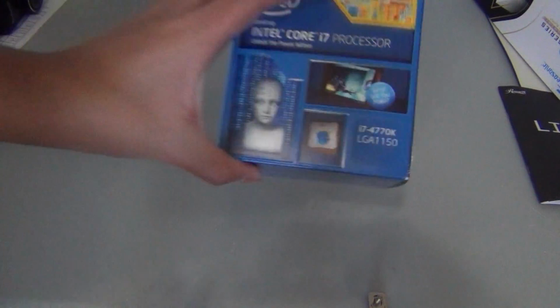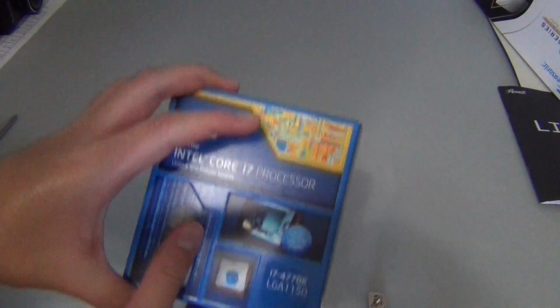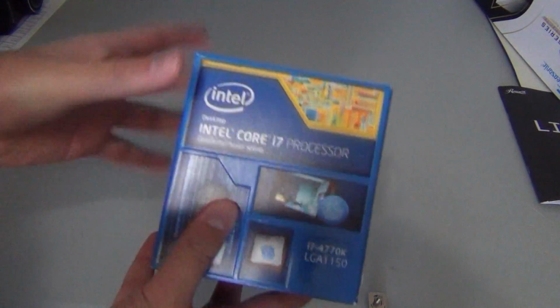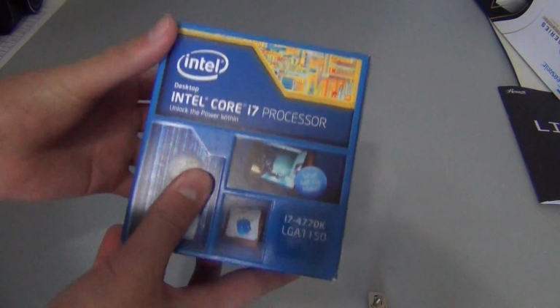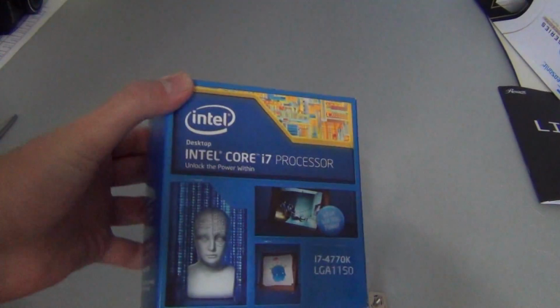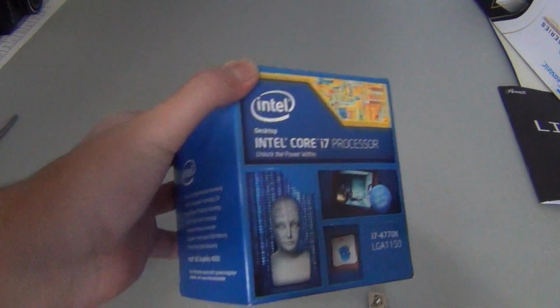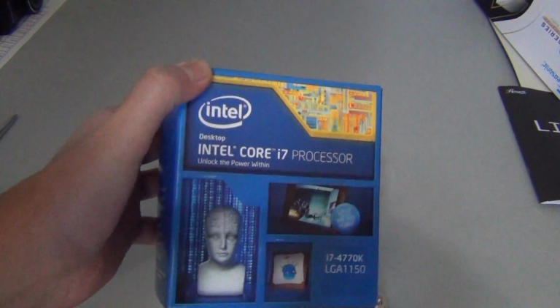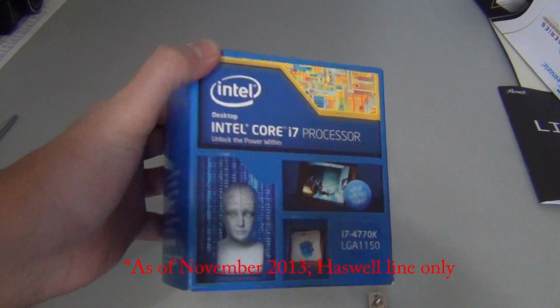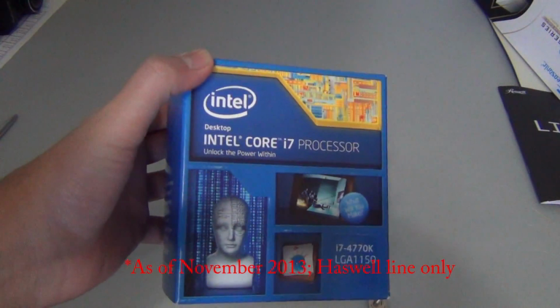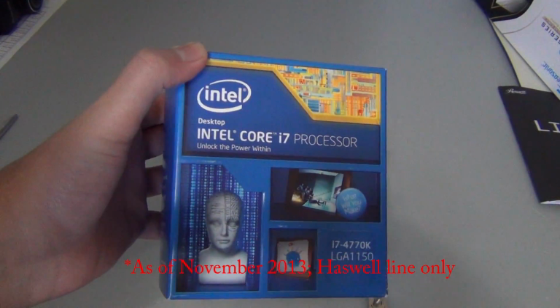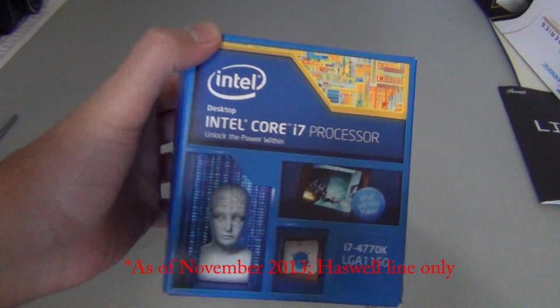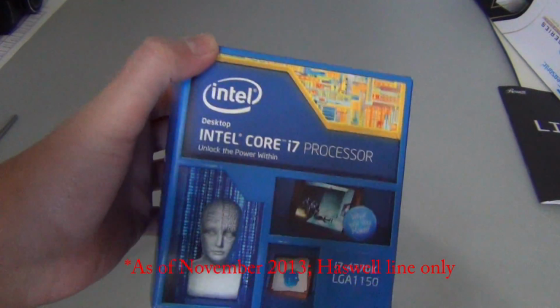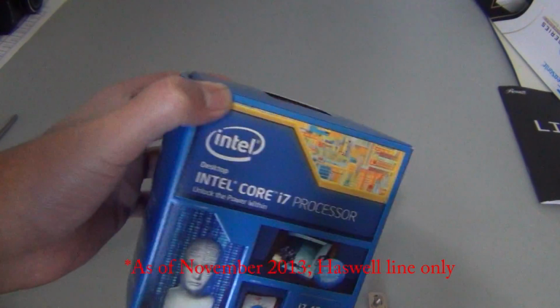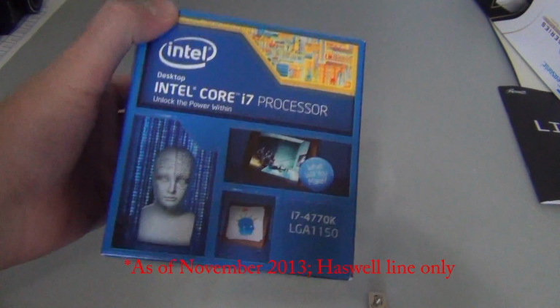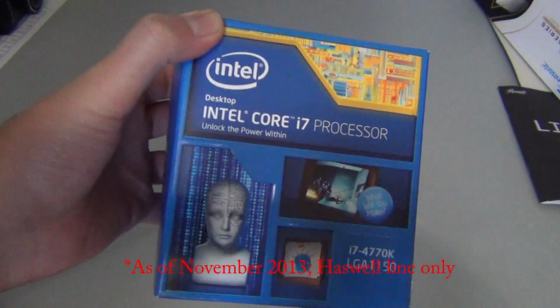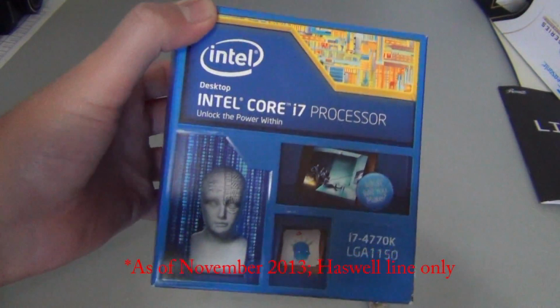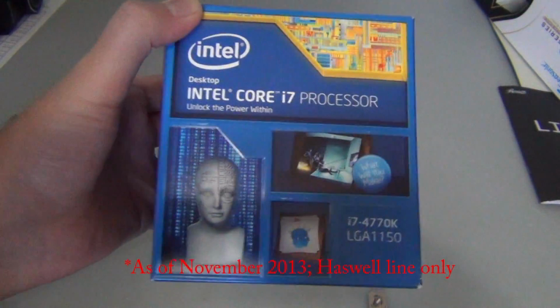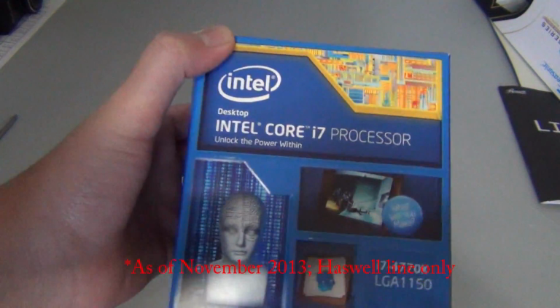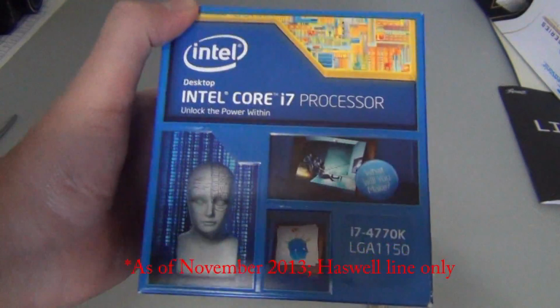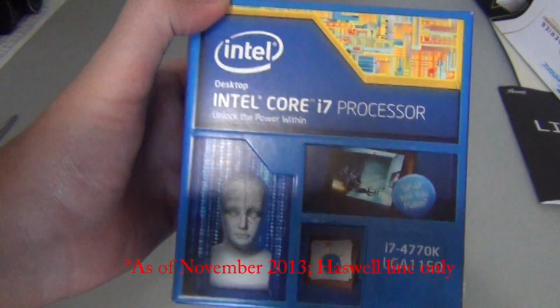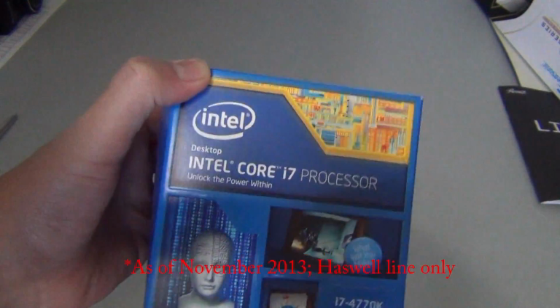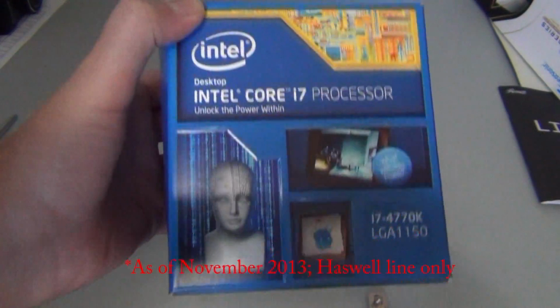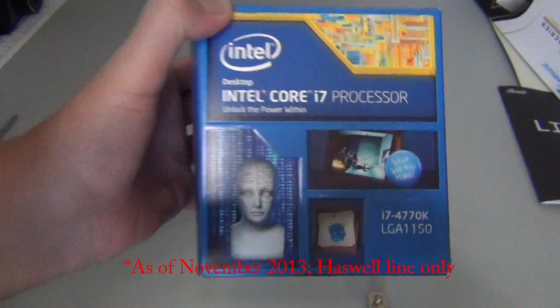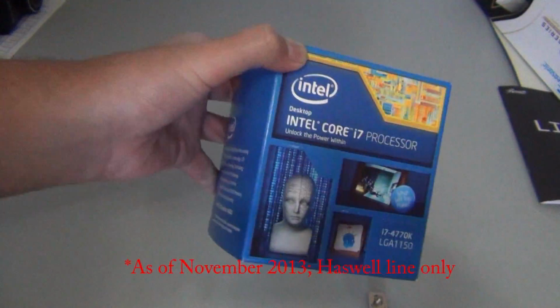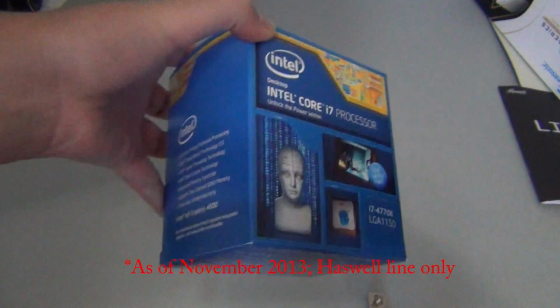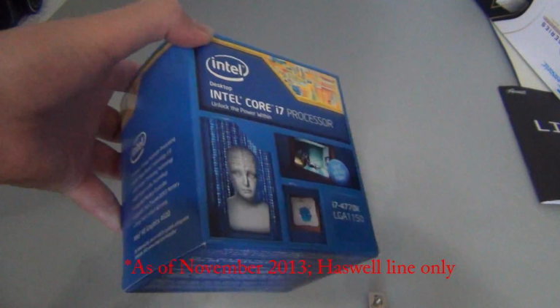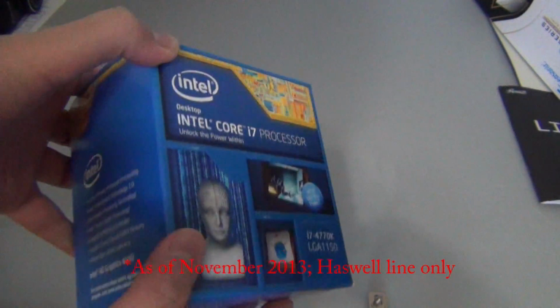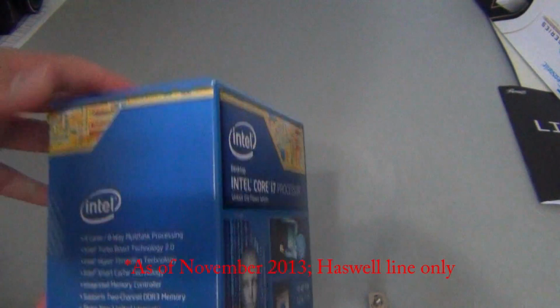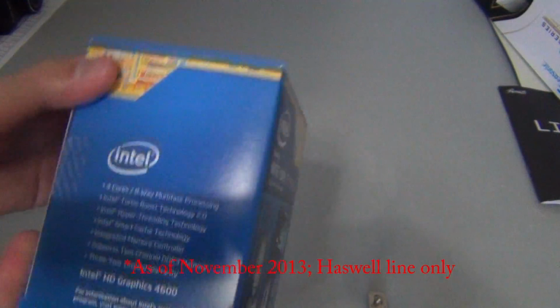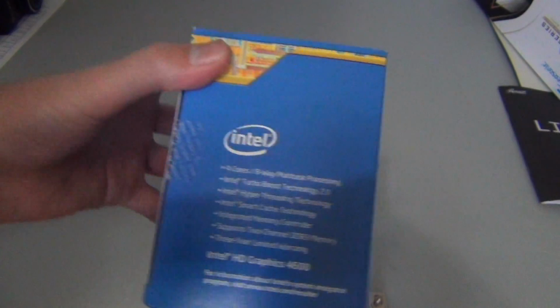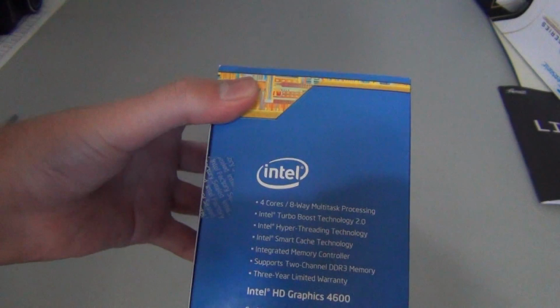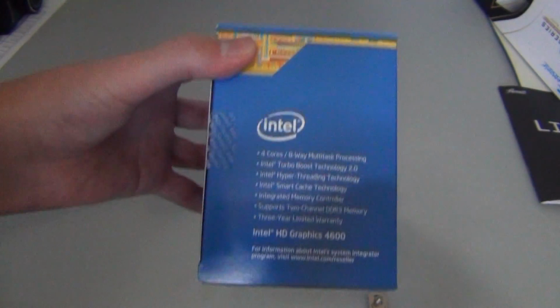This is currently the highest-end processor you can buy from Intel — that's Core i7. They don't have an extreme edition yet, but this is still going to be the regular edition, the highest you can get.